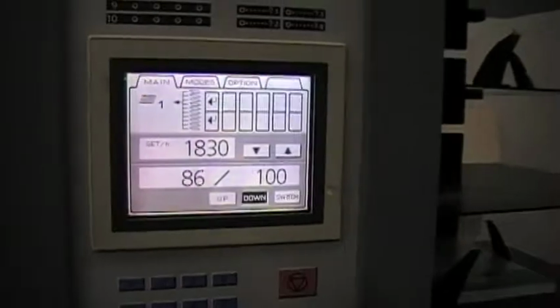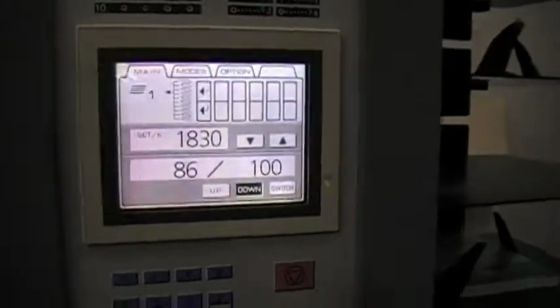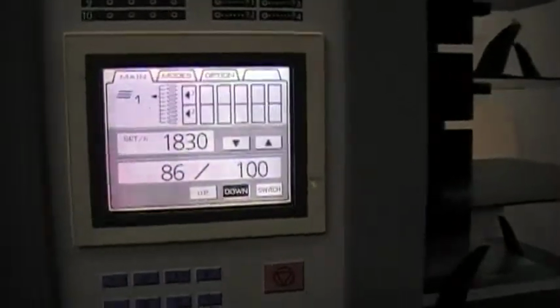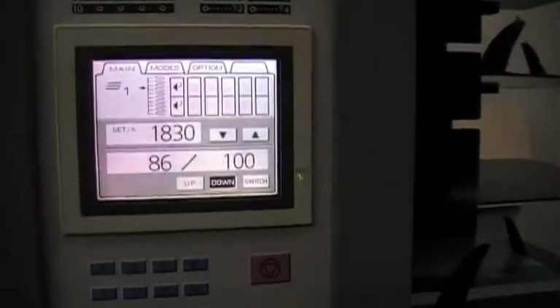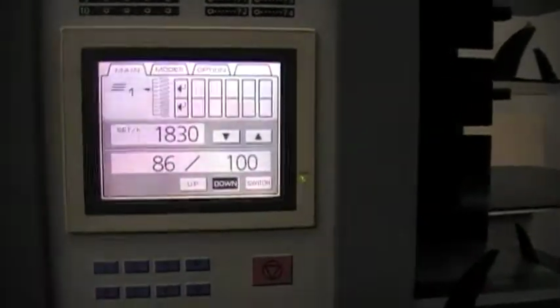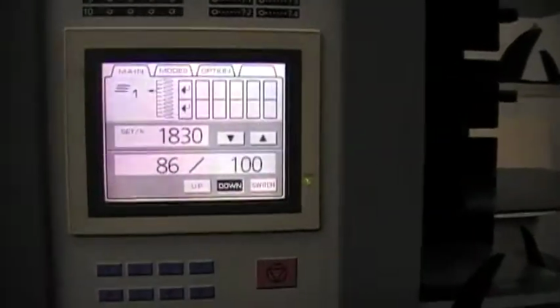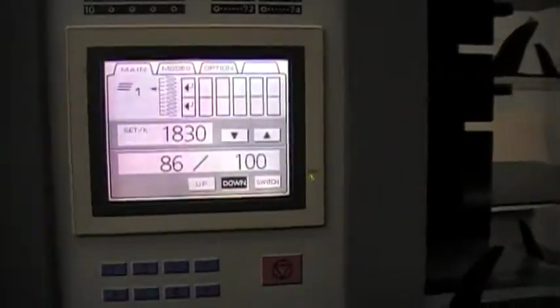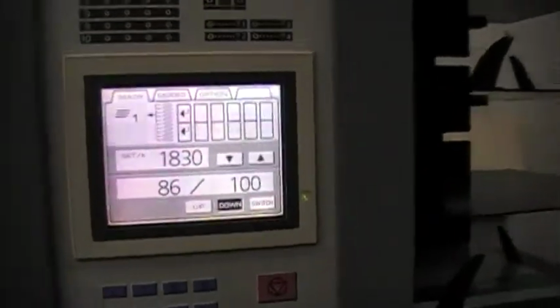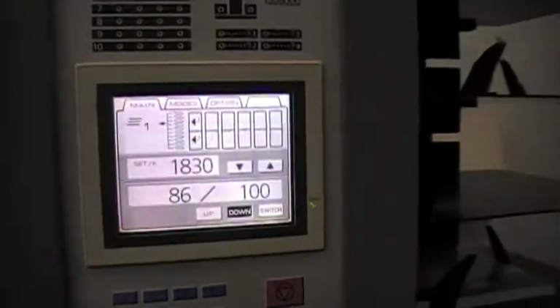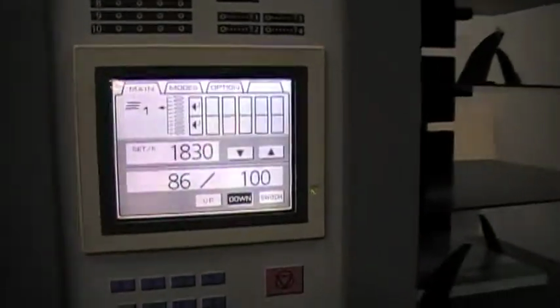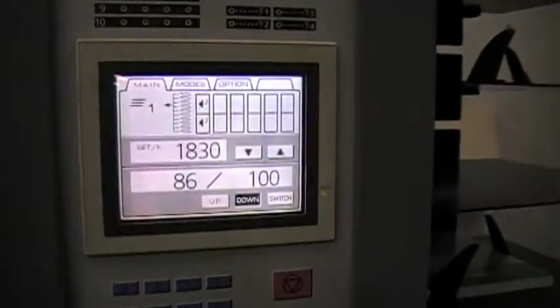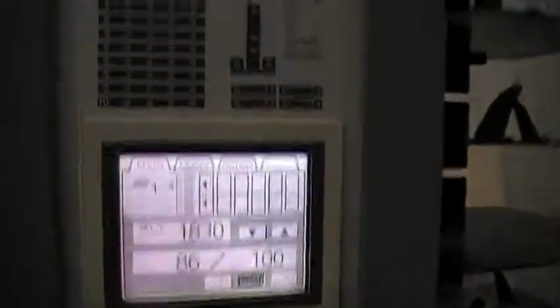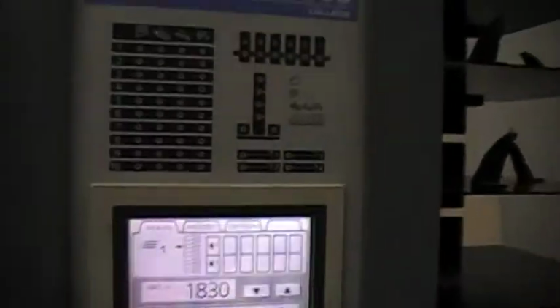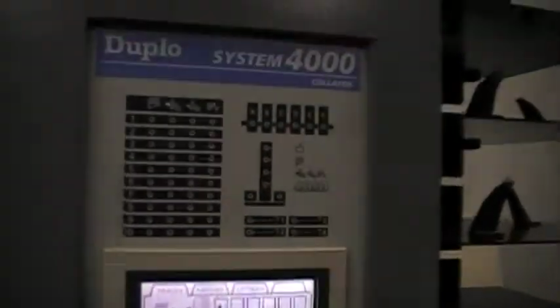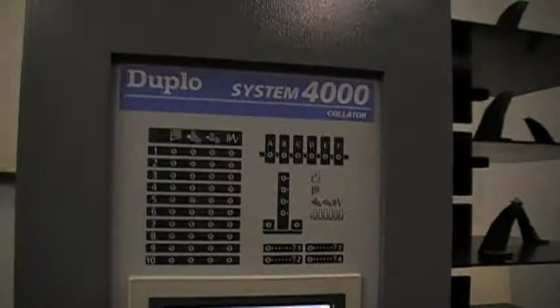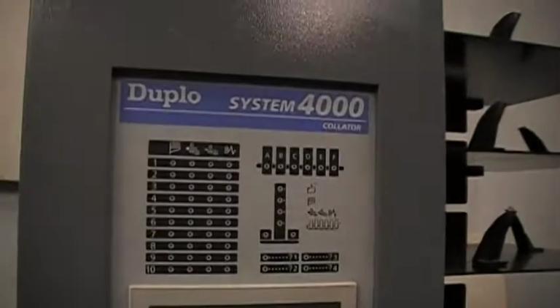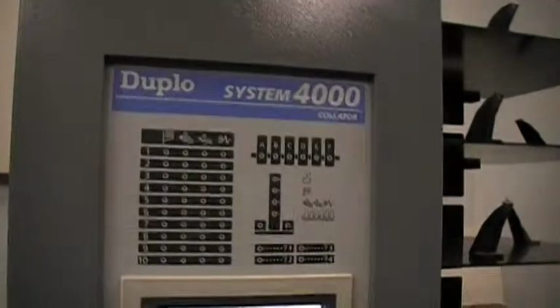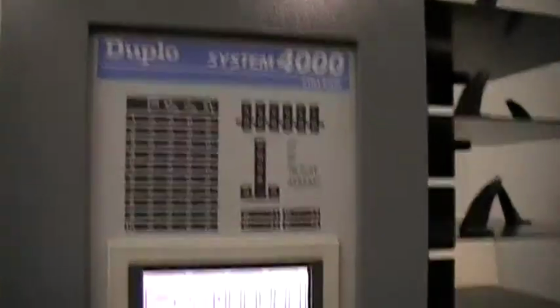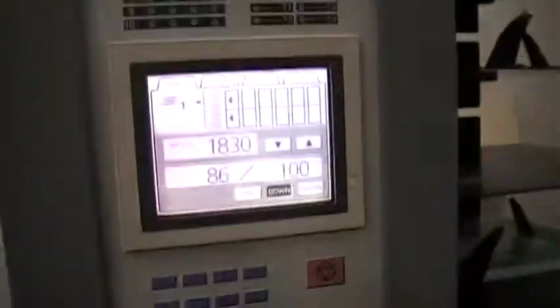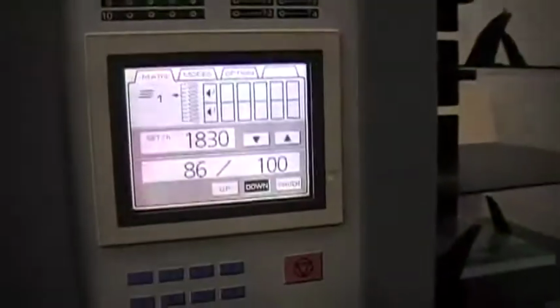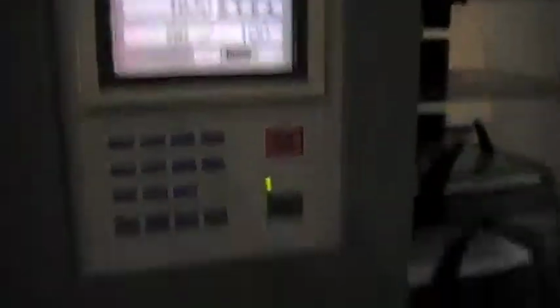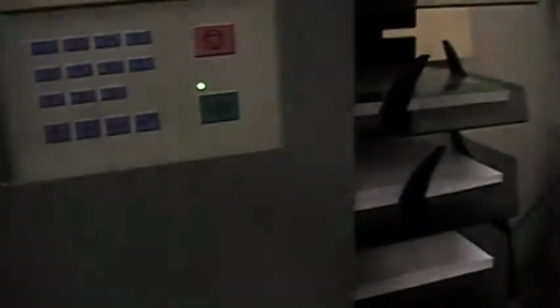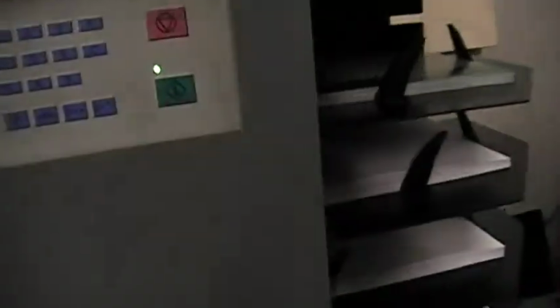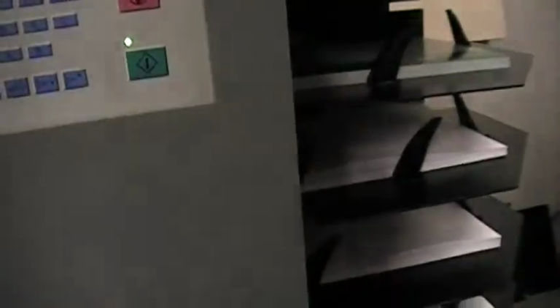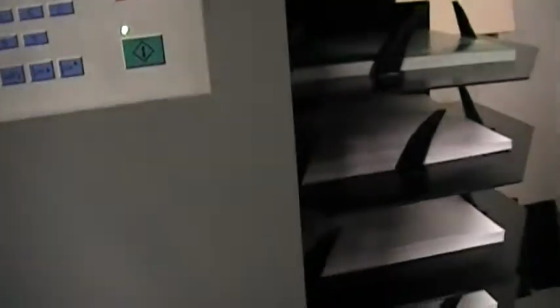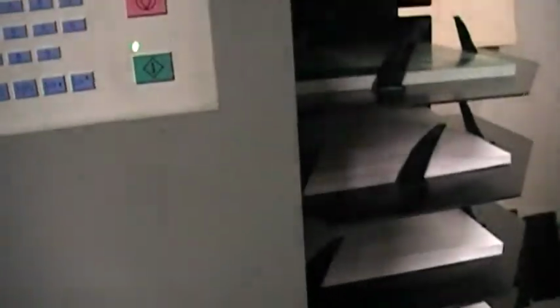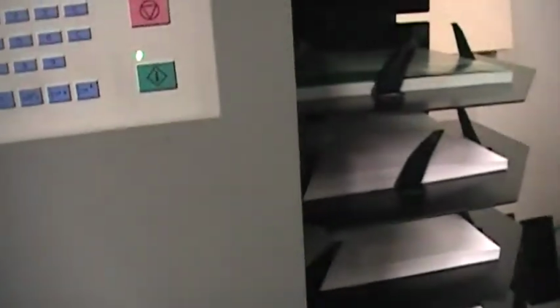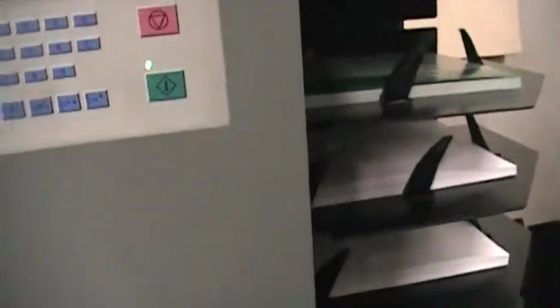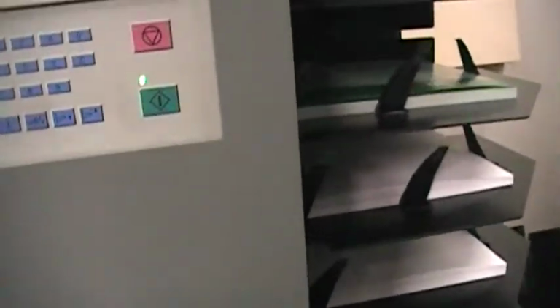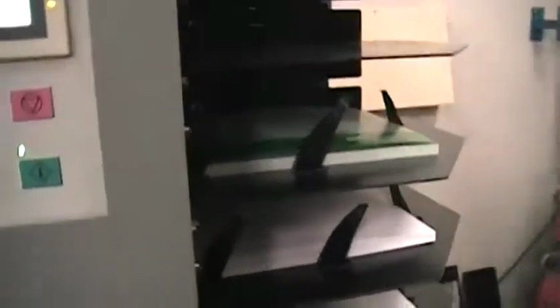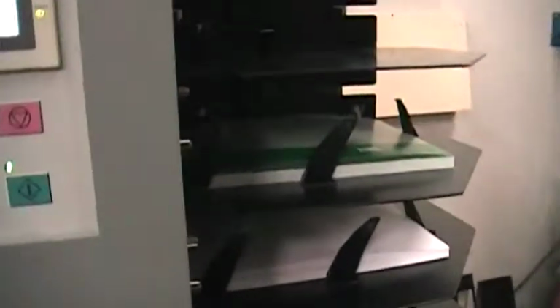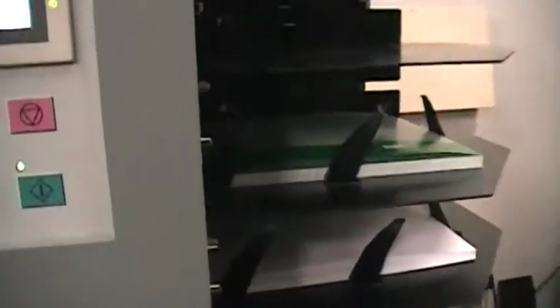This is a digital video of the Duplo 4000 Collator system for sale on eBay. The system has been serviced and inspected, and it is in very good running condition.